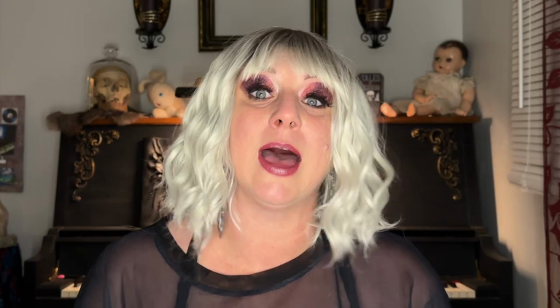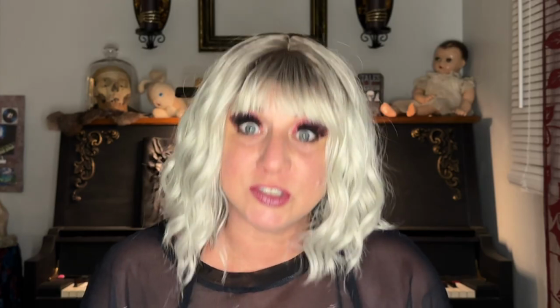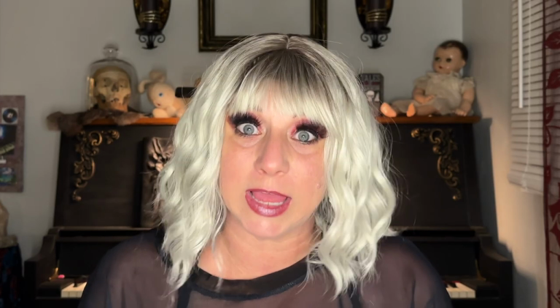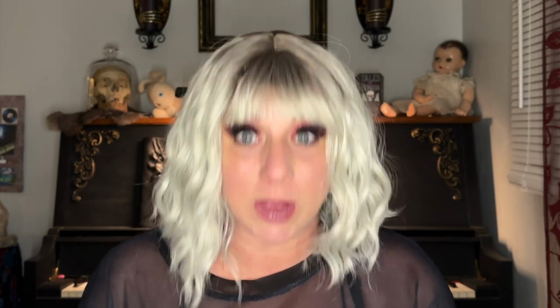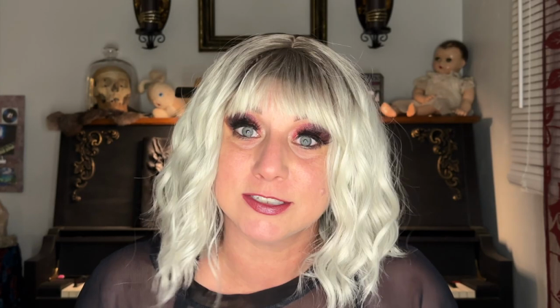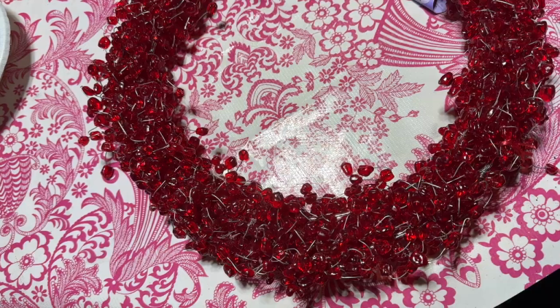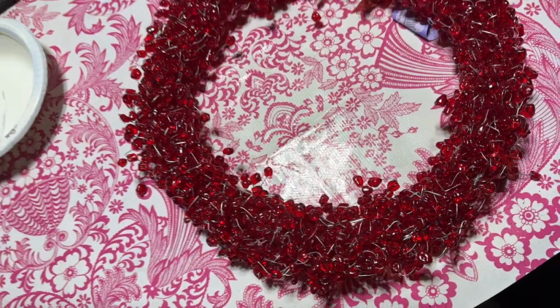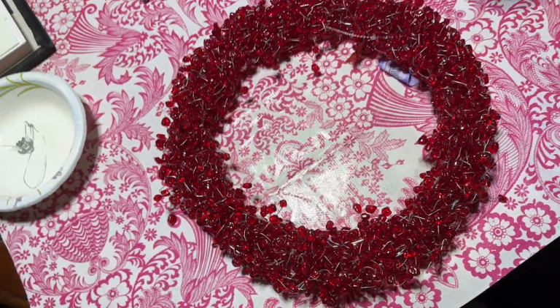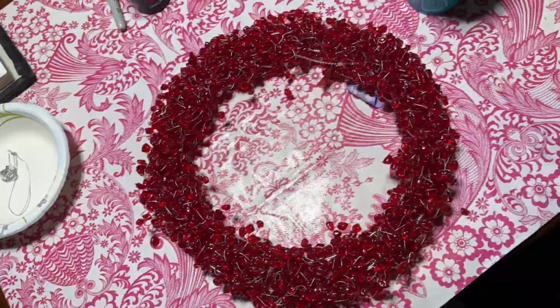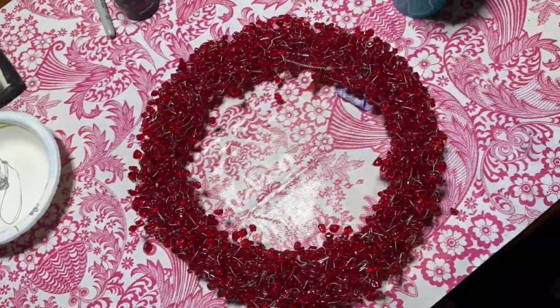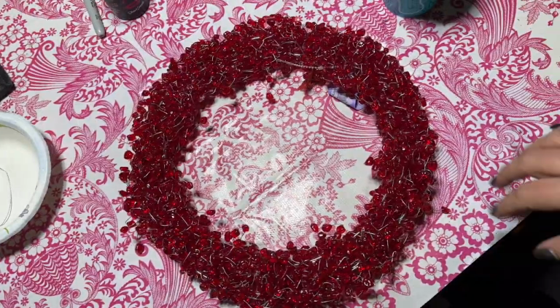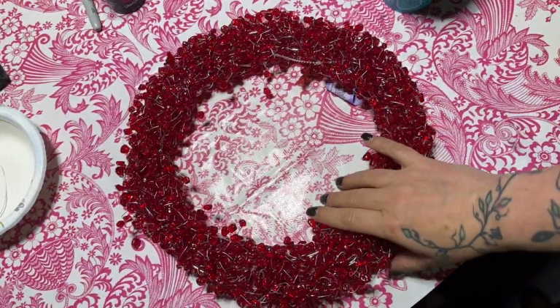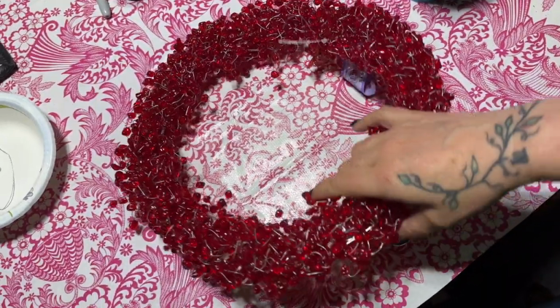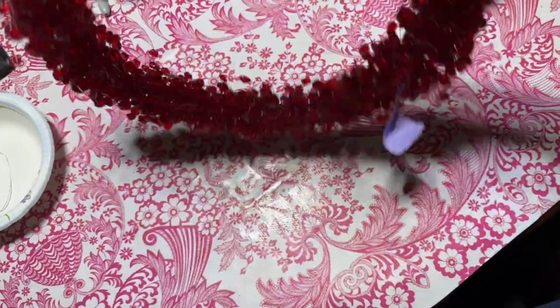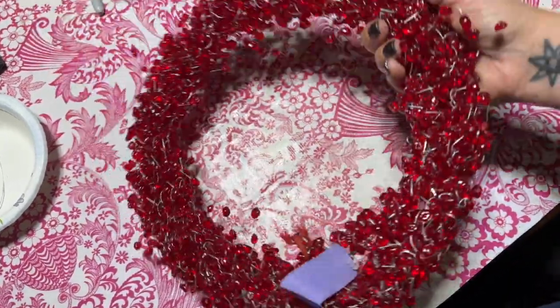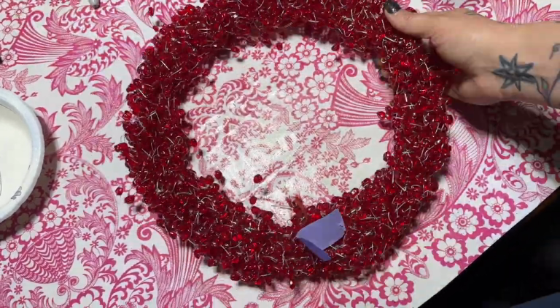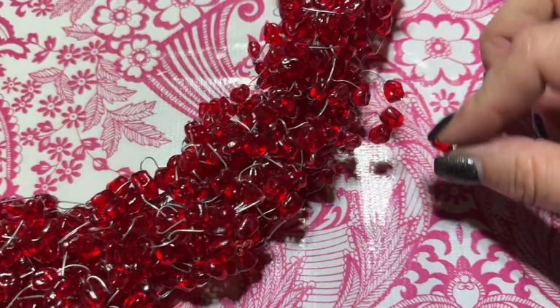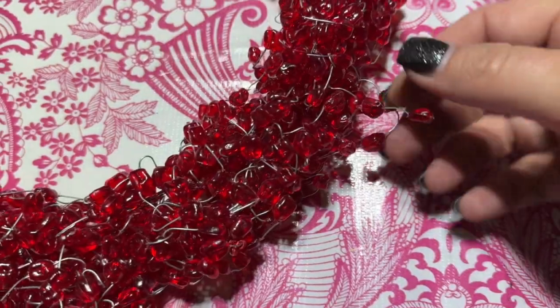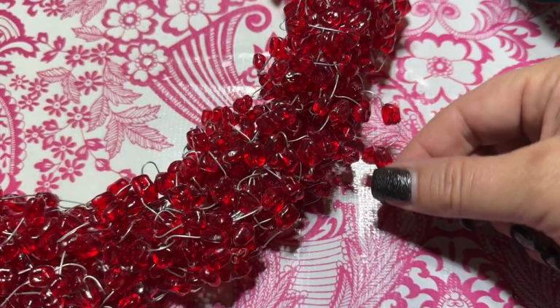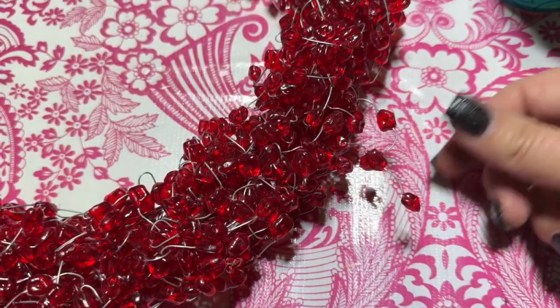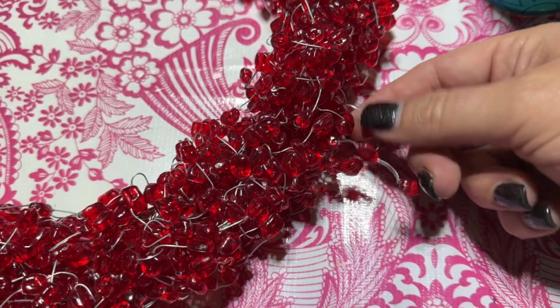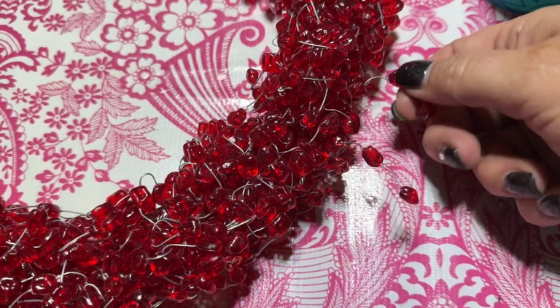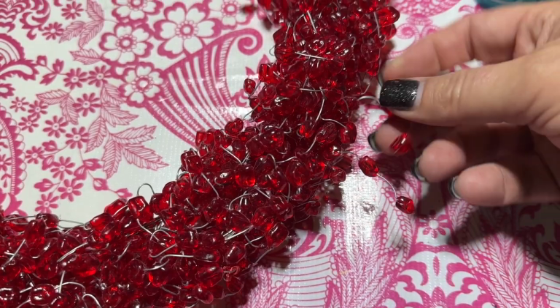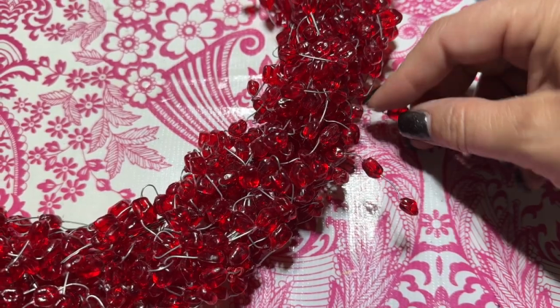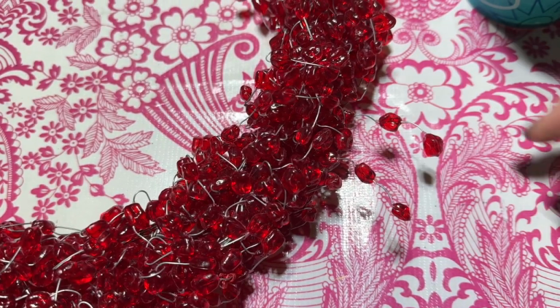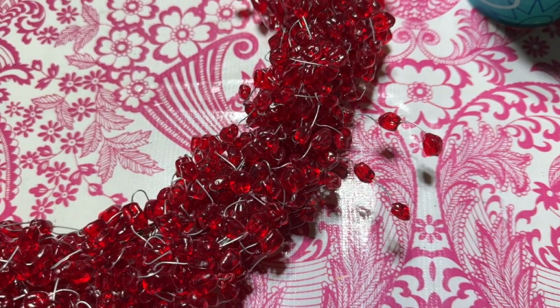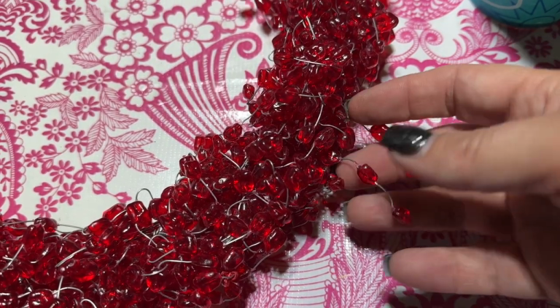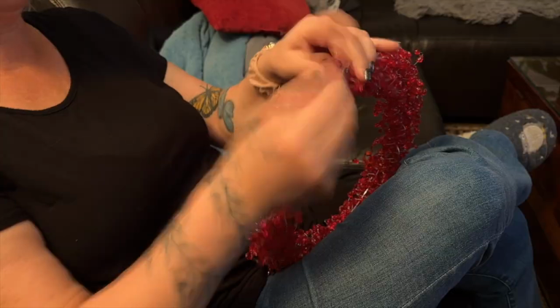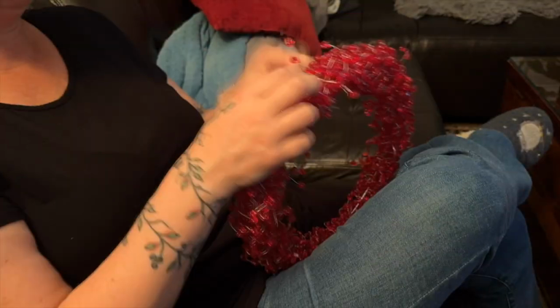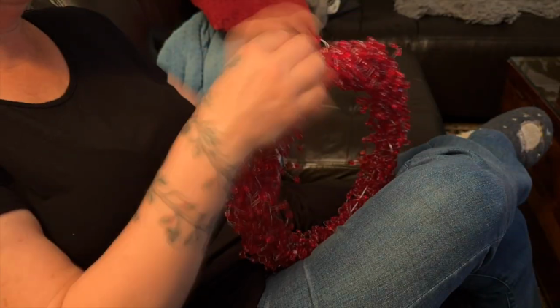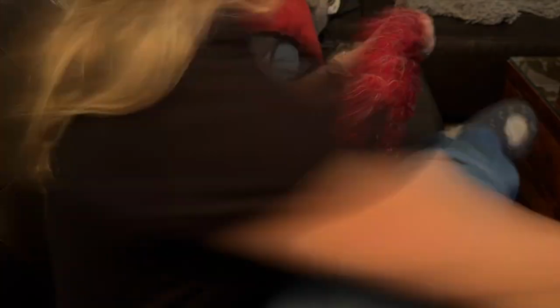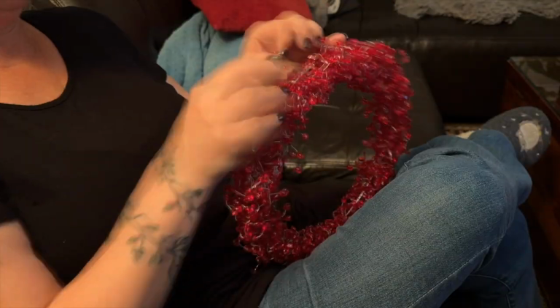I'm so glad you asked. I'm starting with a thrift store find — the world's ugliest wreath. I thought these beads sort of looked like blood drops, and there are a lot of them. Step one is to disassemble.